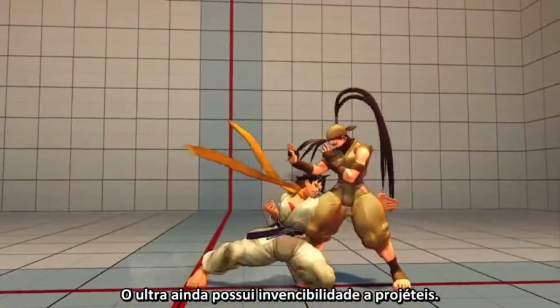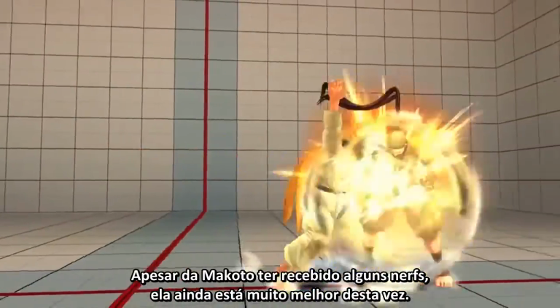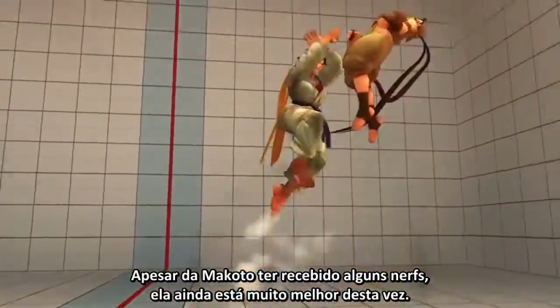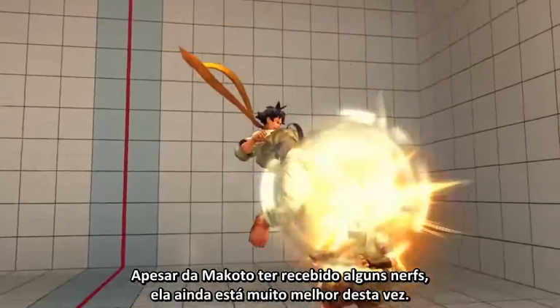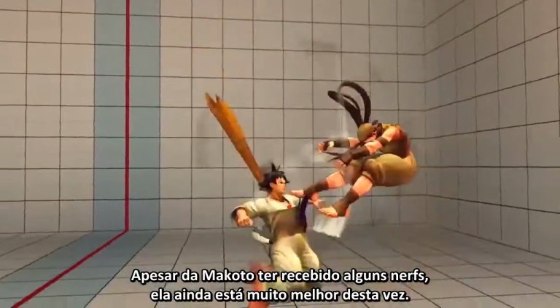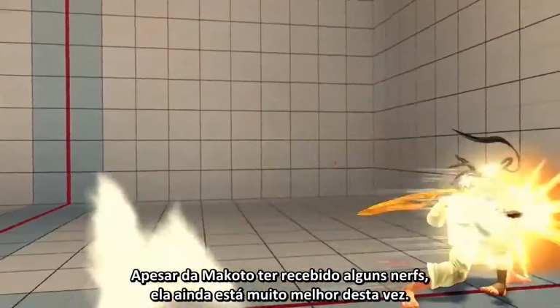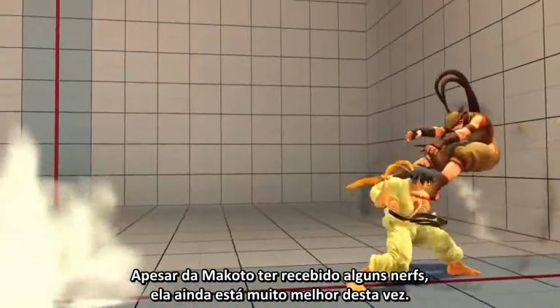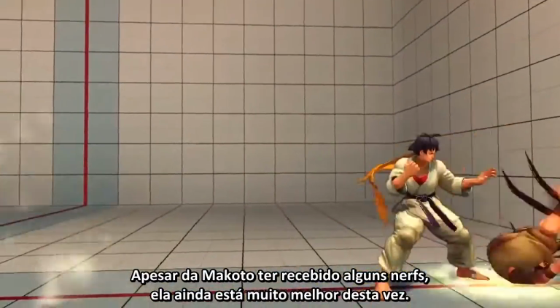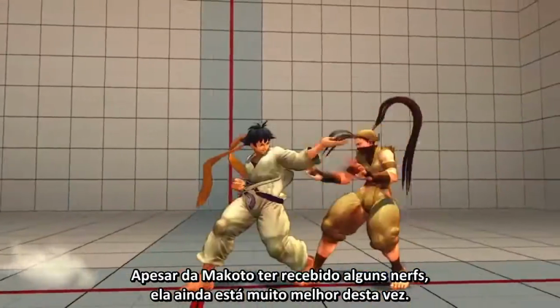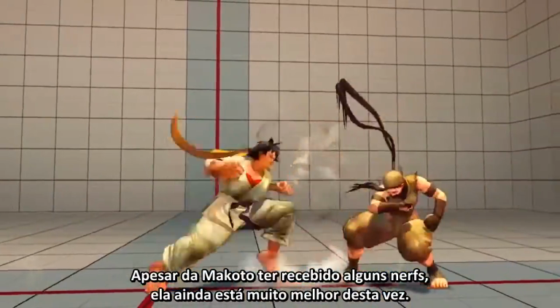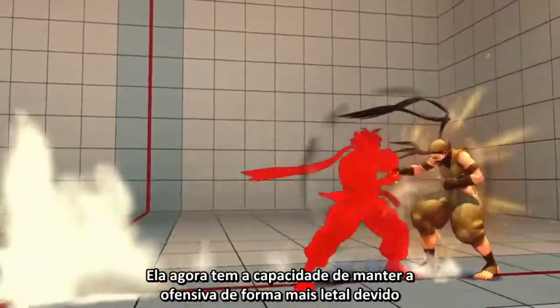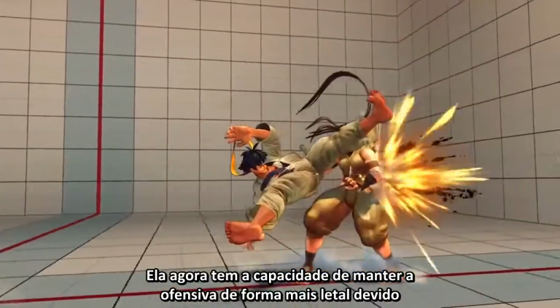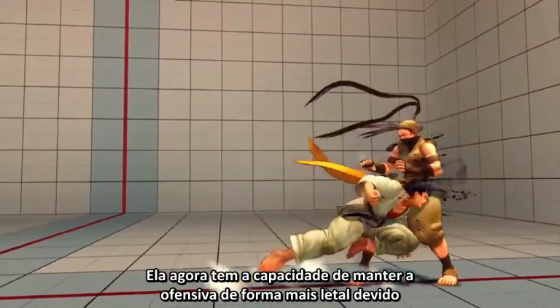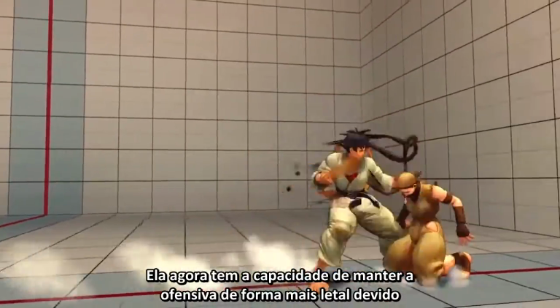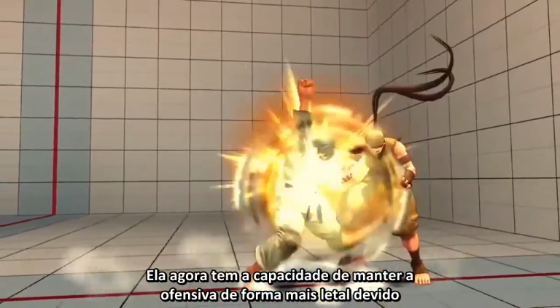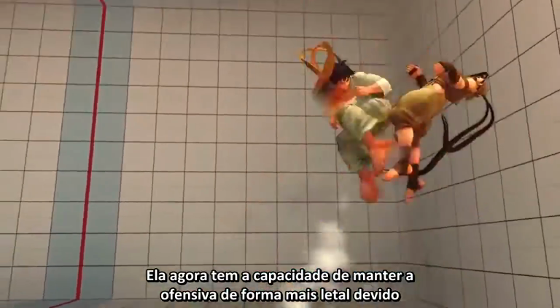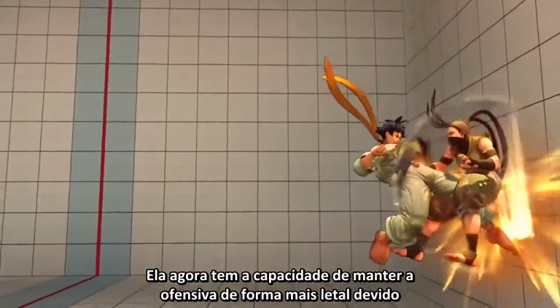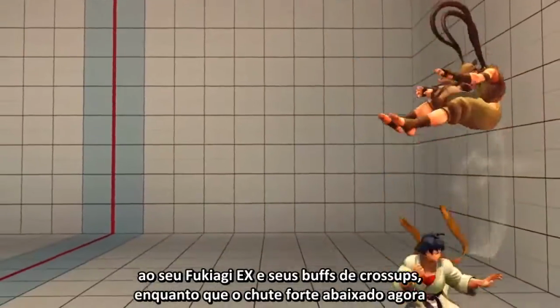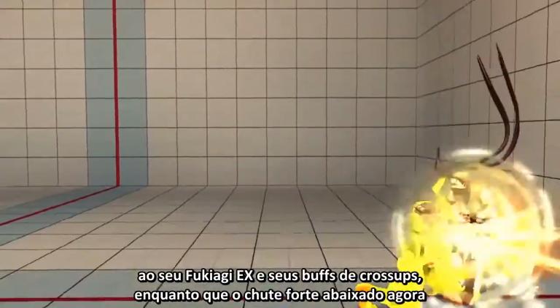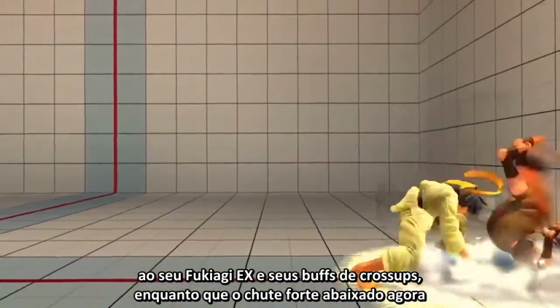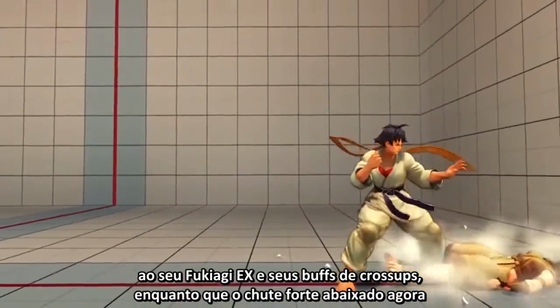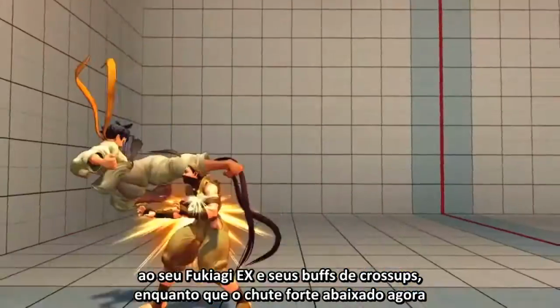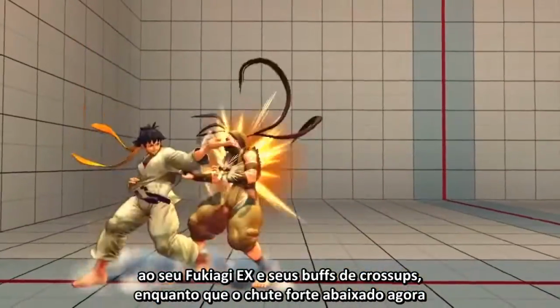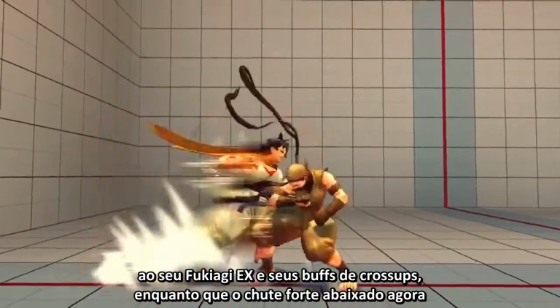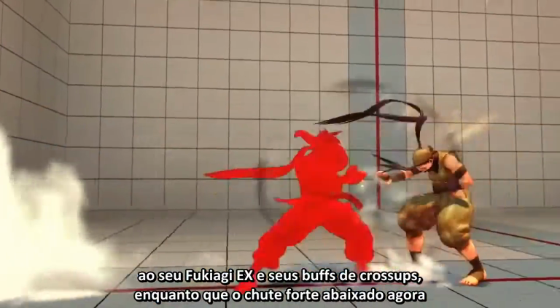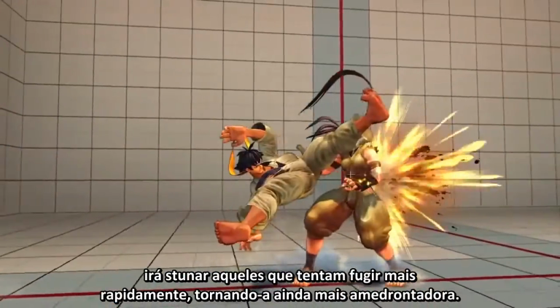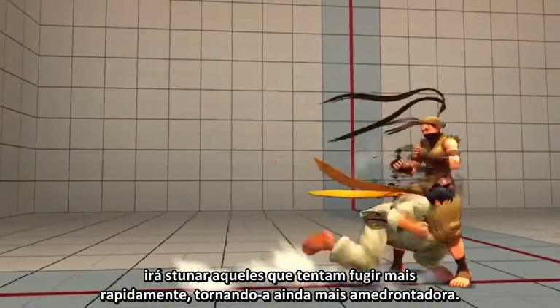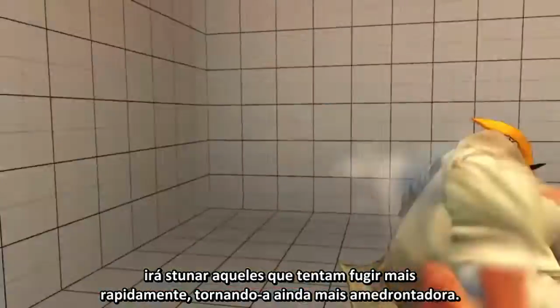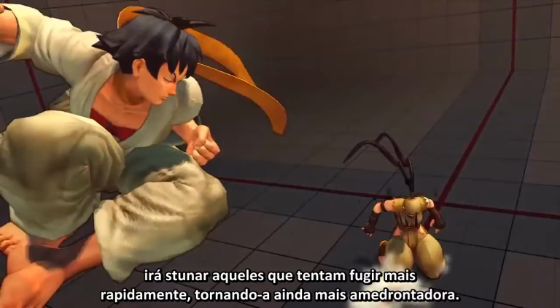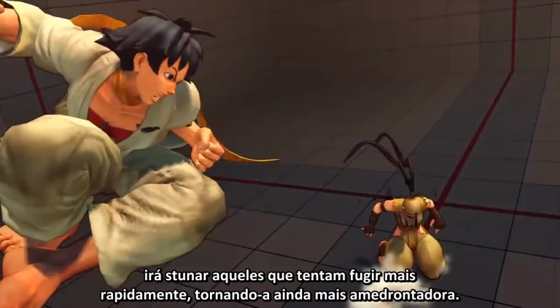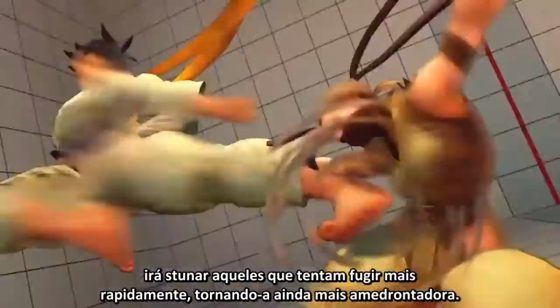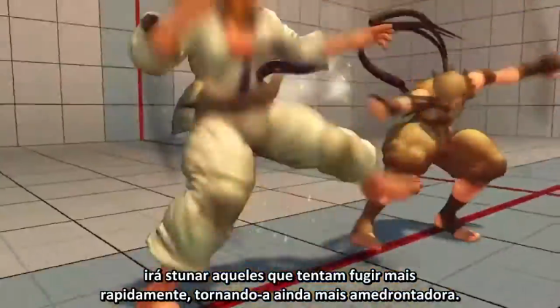Although Makoto has received a few nerfs, she is still that much better this time around. She can now keep up the momentum that much more due to her EX Fukuyage and cross-up buffs, whereas the crouching hard kick will now stun those who try to jump away faster, making her that much scarier.